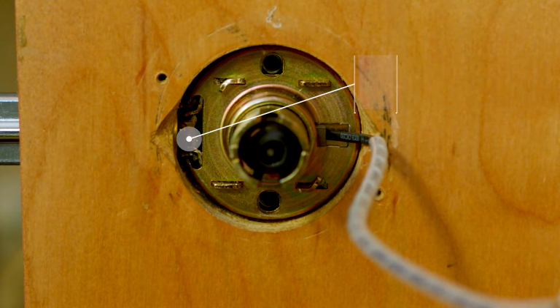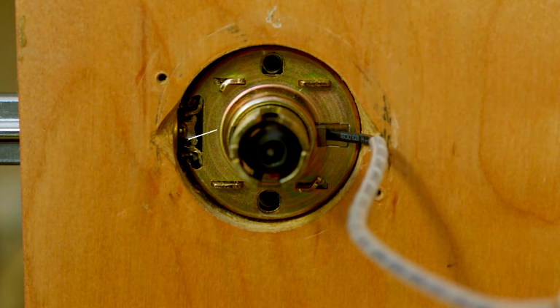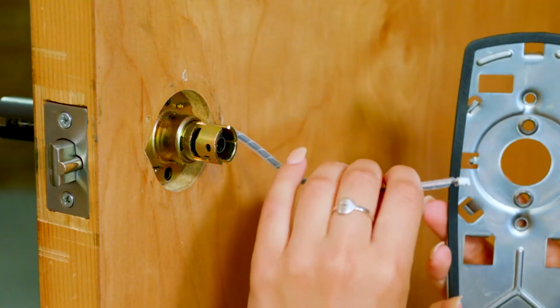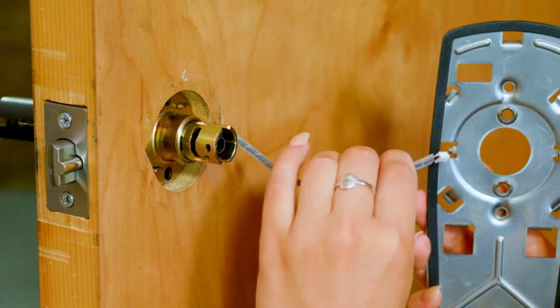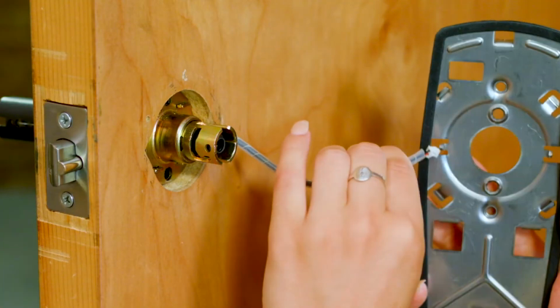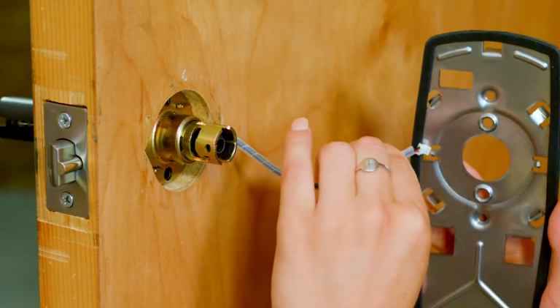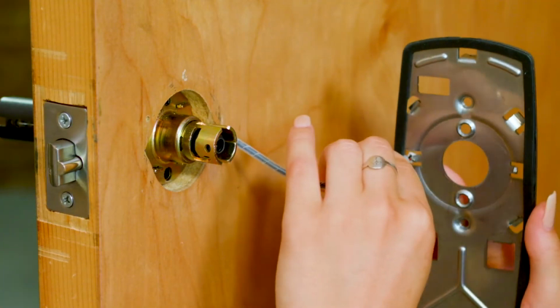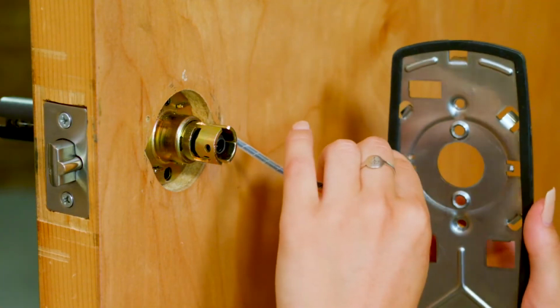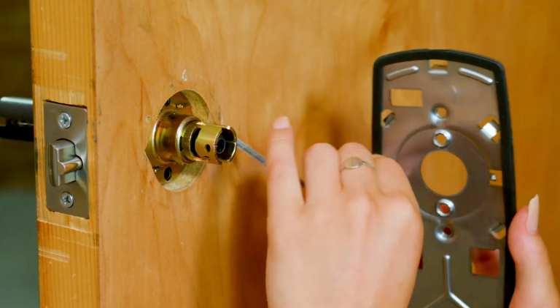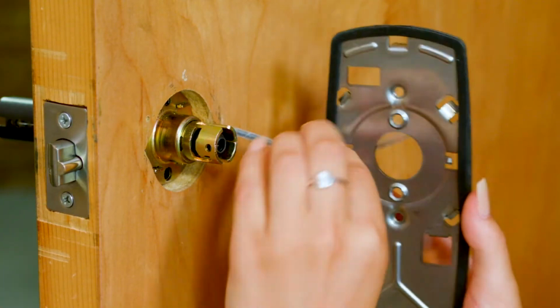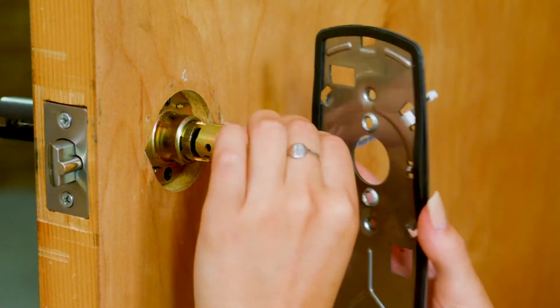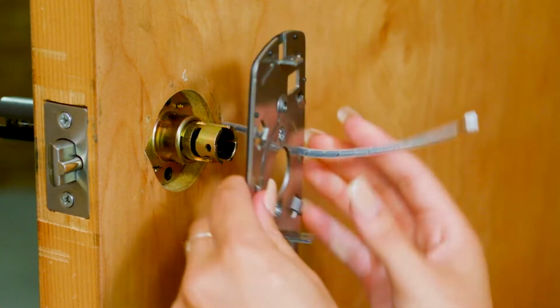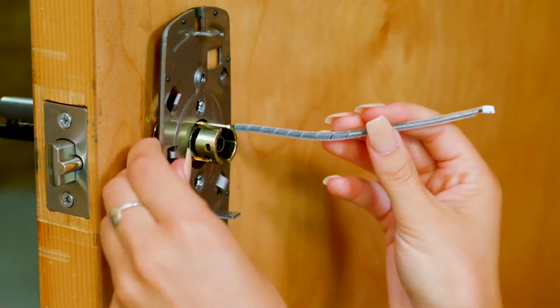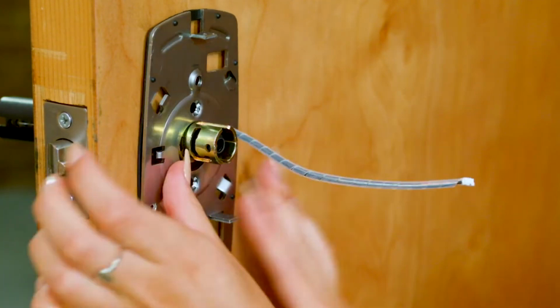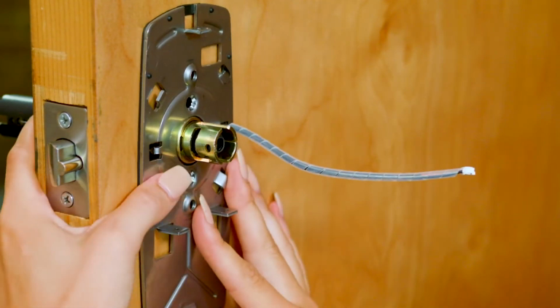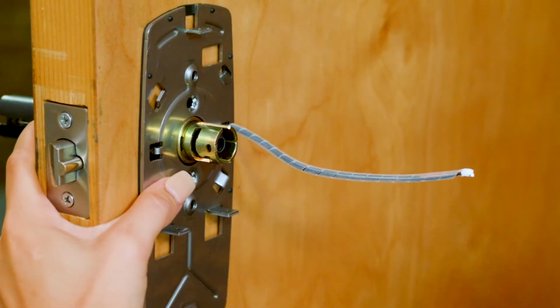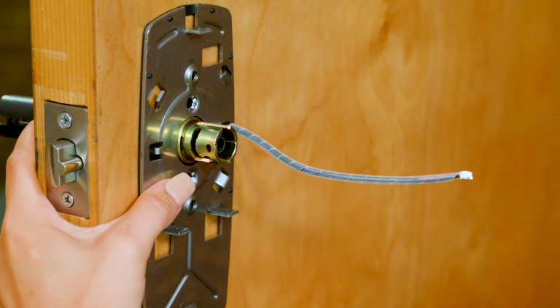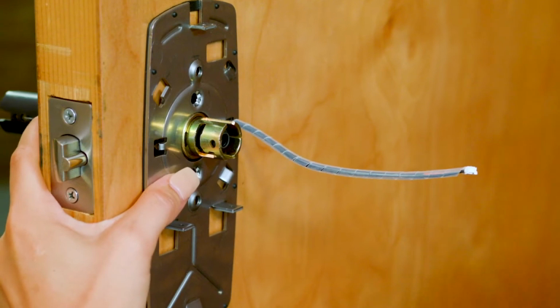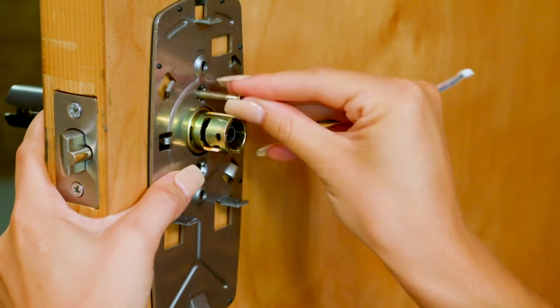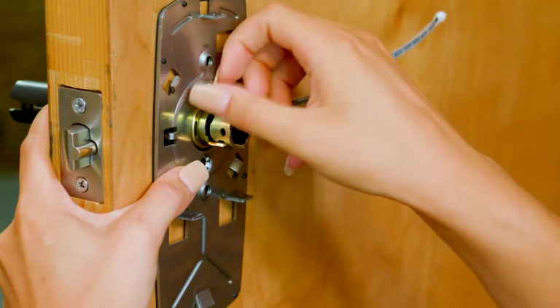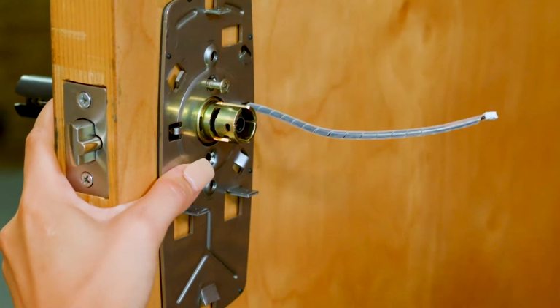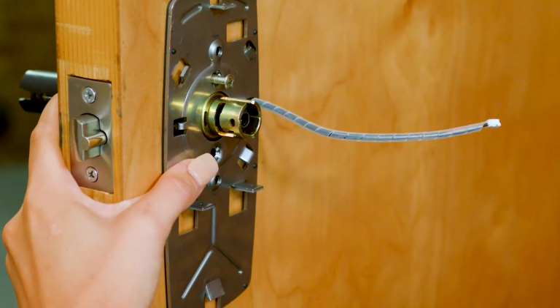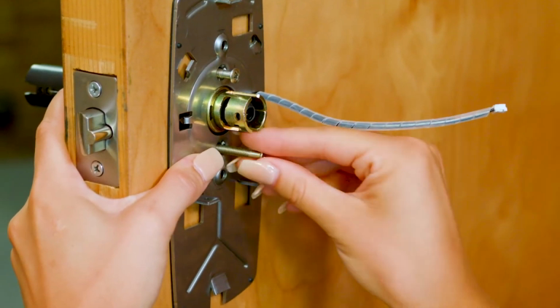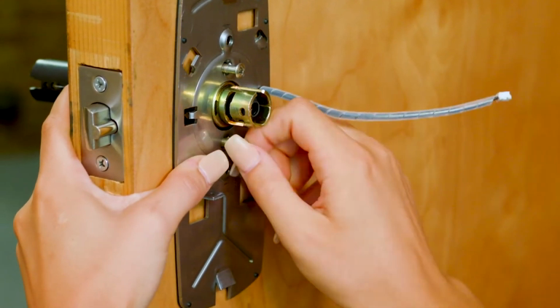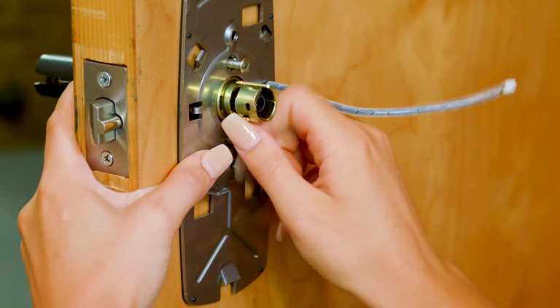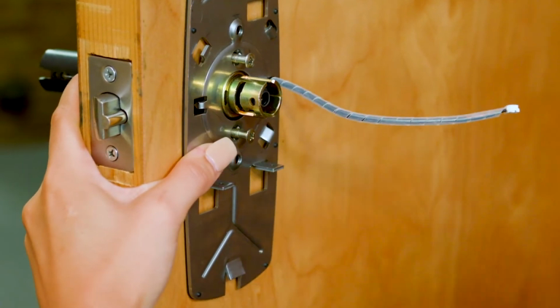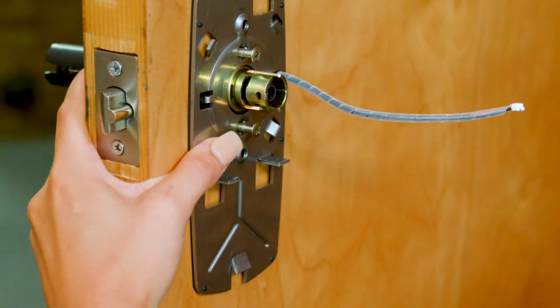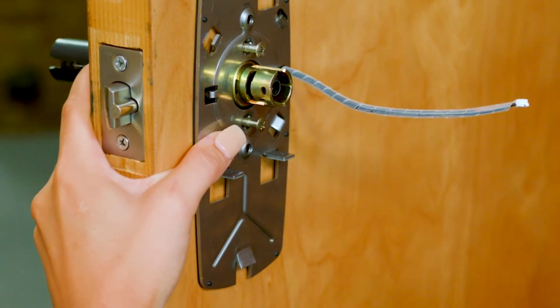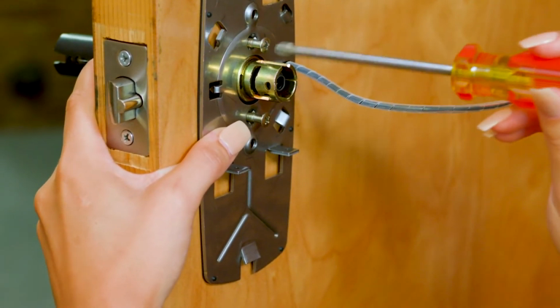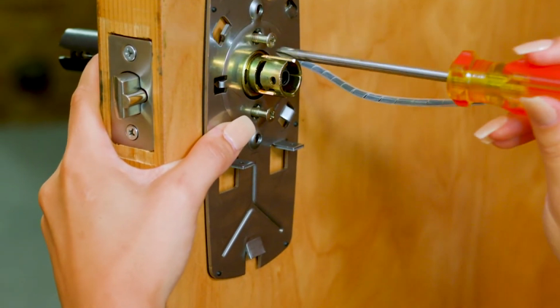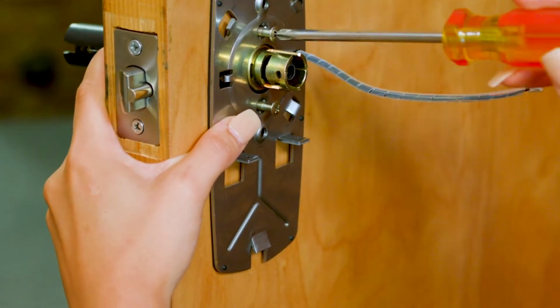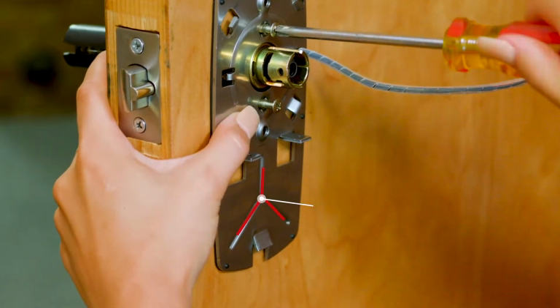Making sure that the gasket is against the door, carefully feed the wire through the mounting plate. Hand tighten screws and then fully tighten using a screwdriver.